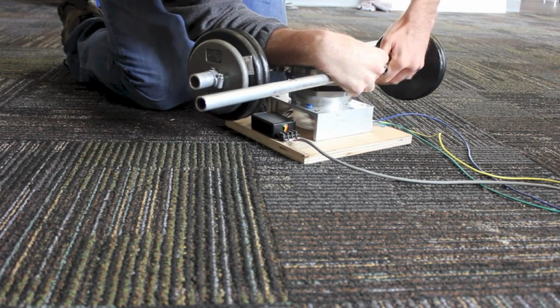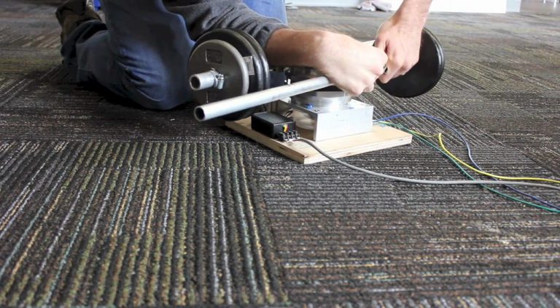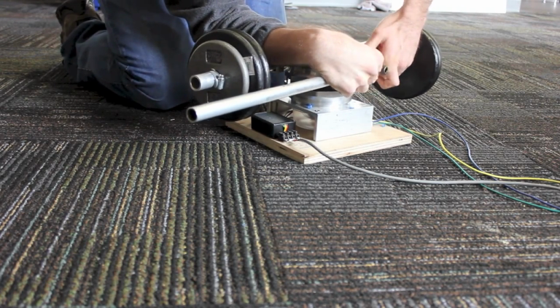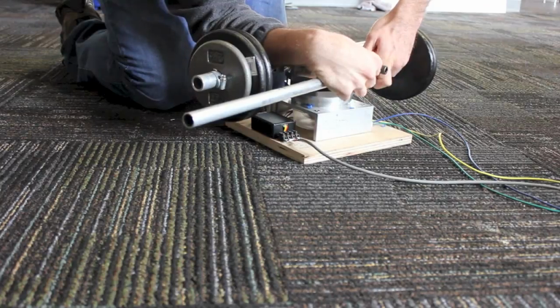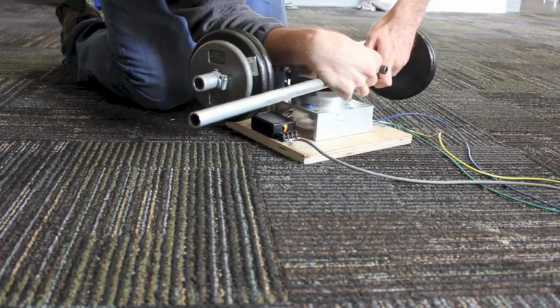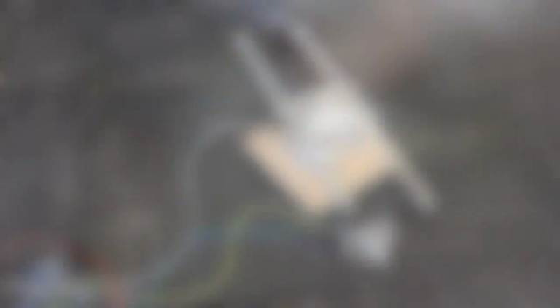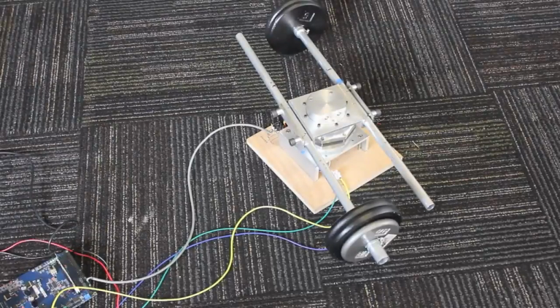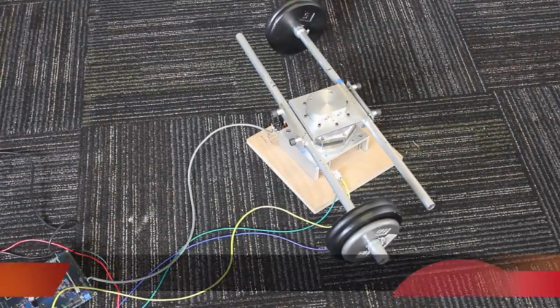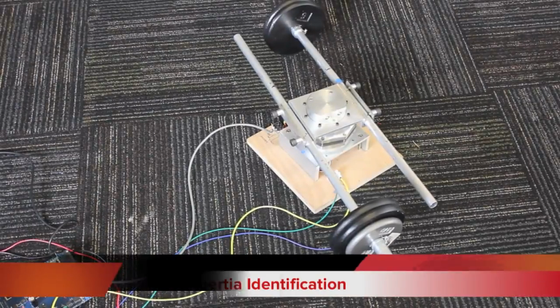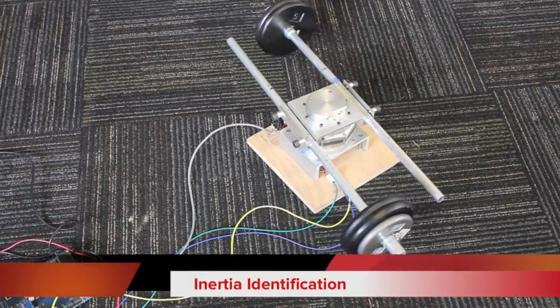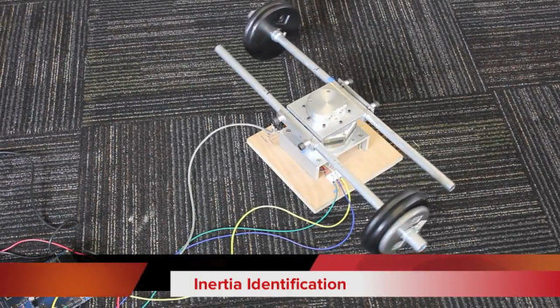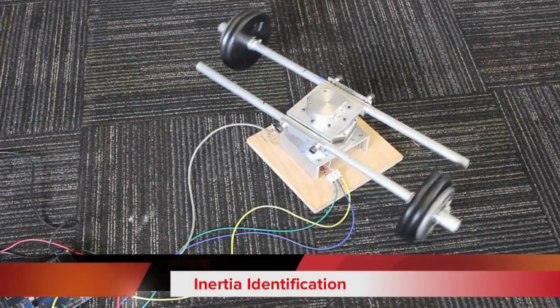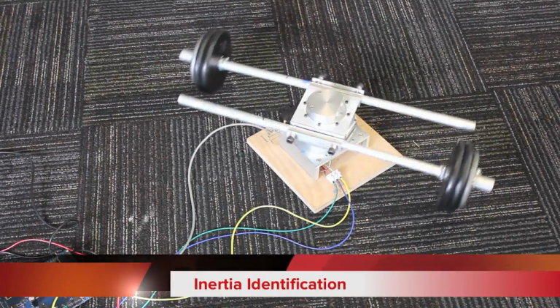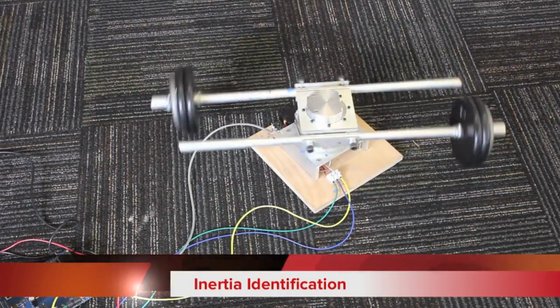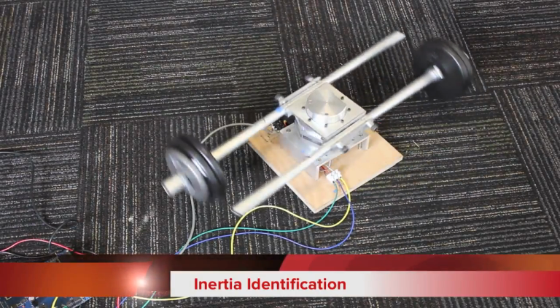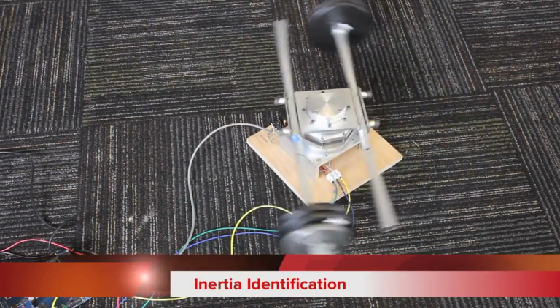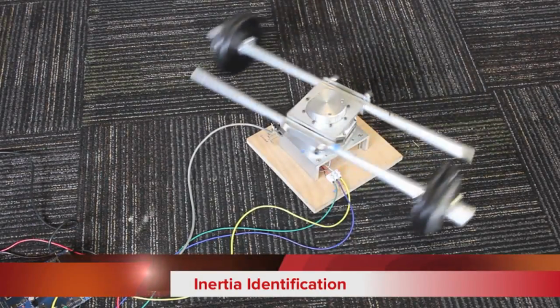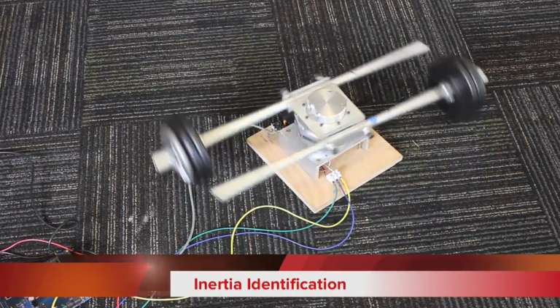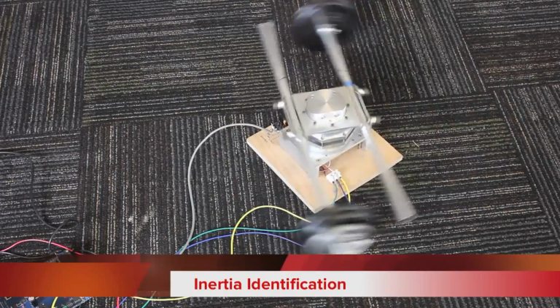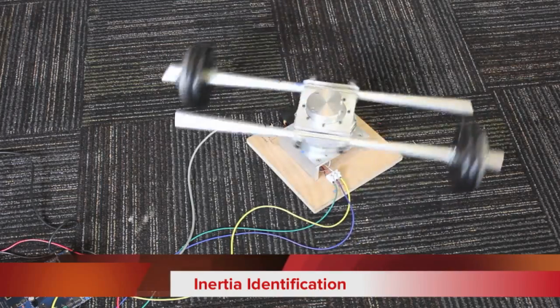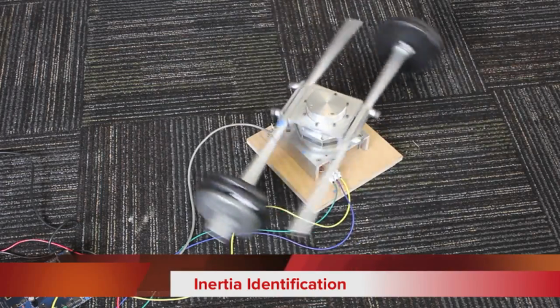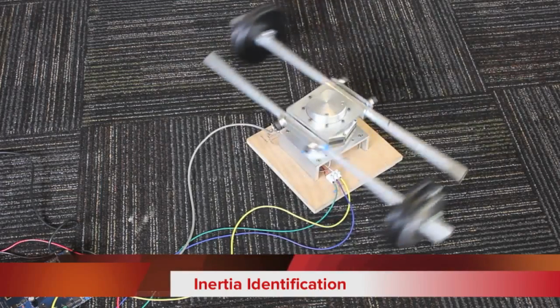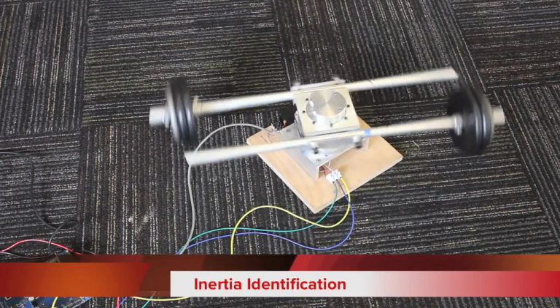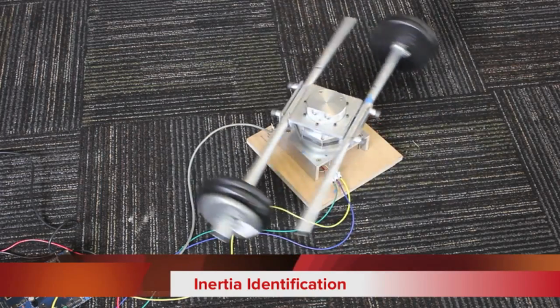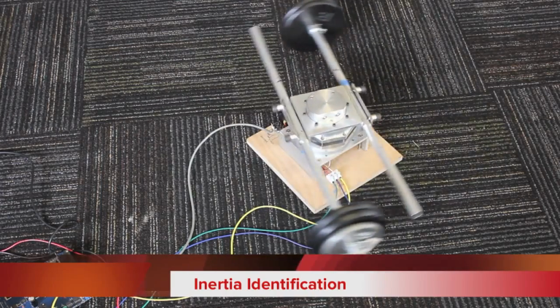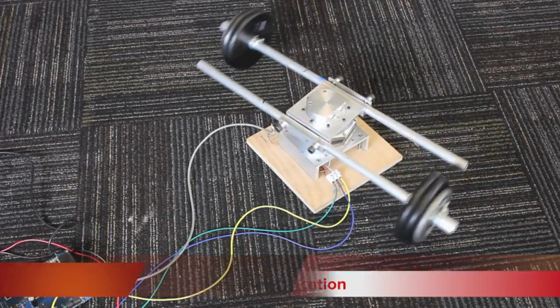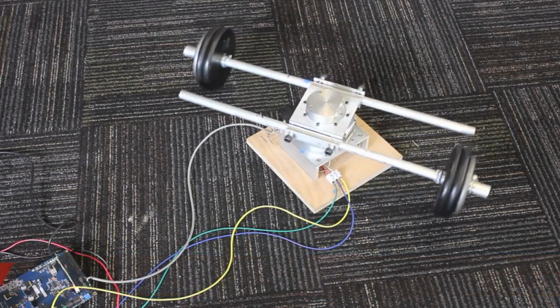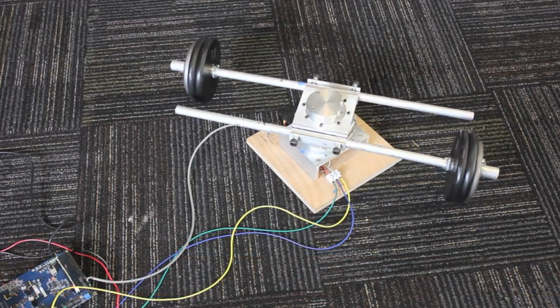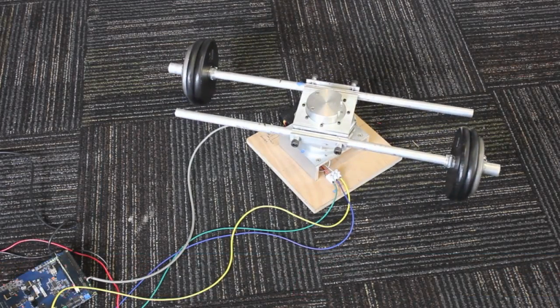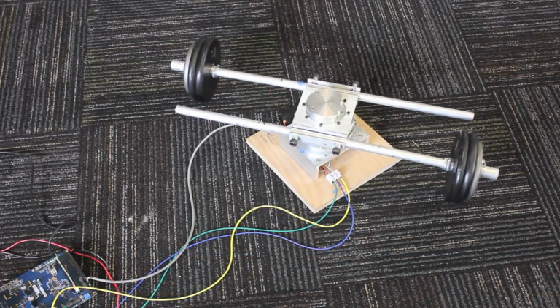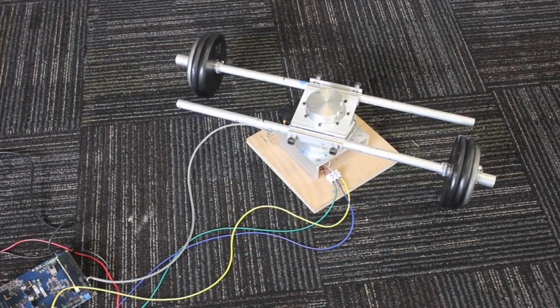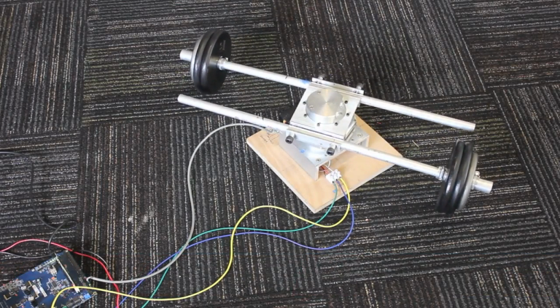We first identify the system inertia with the weight bars in the middle of the total range. Instaspin Motion can work over a wide range of inertia without the need to retune the controller.